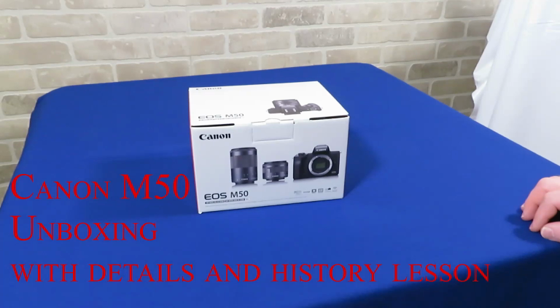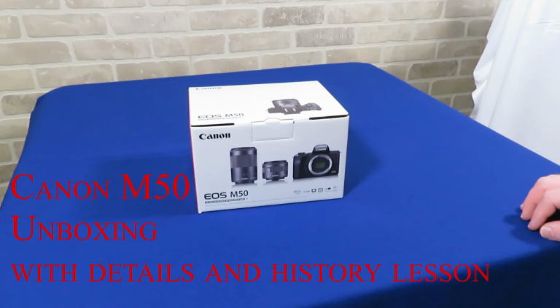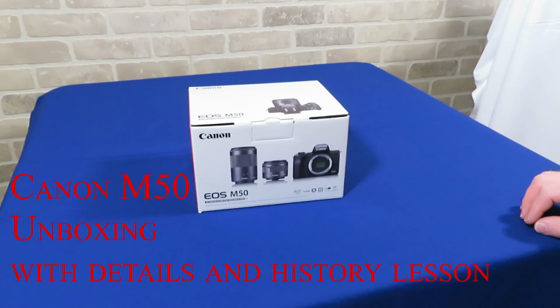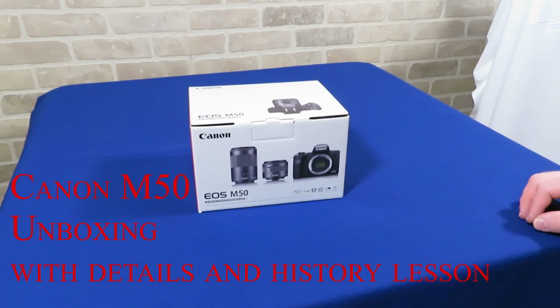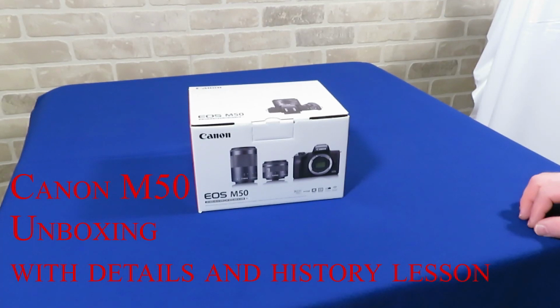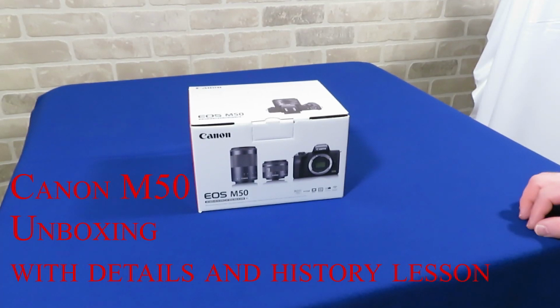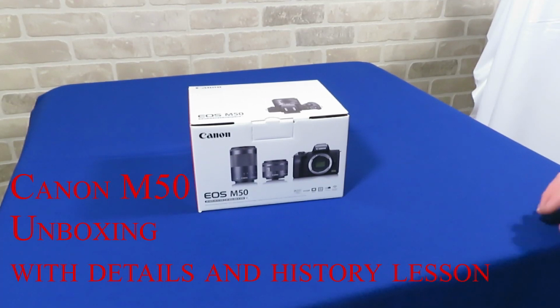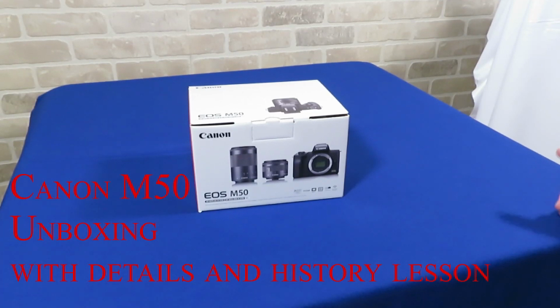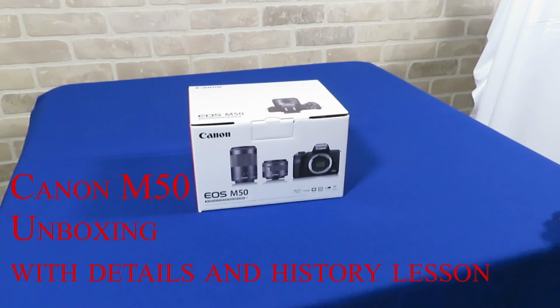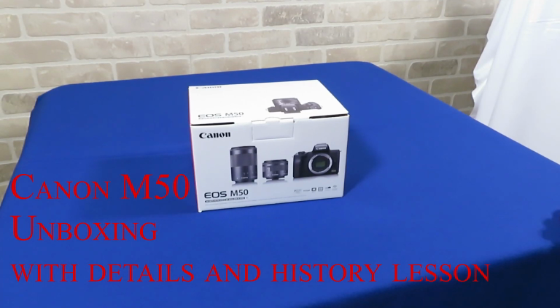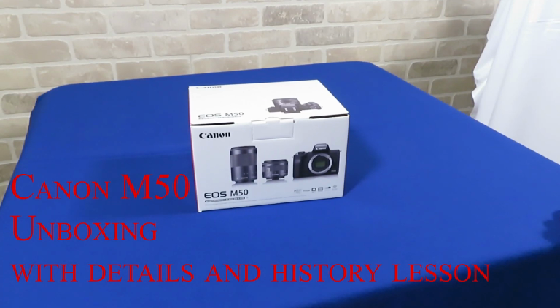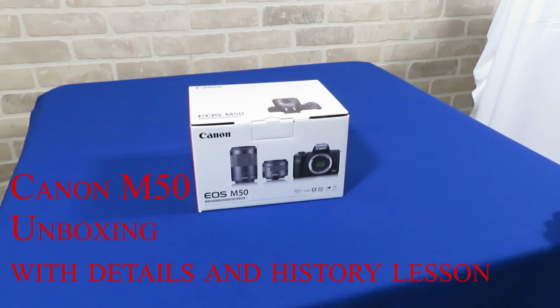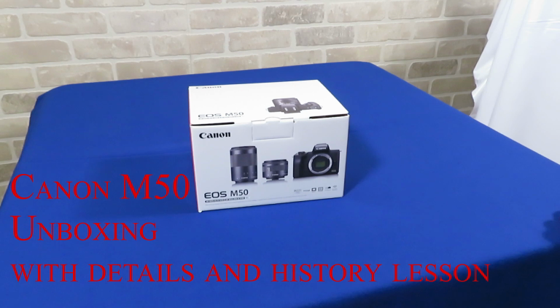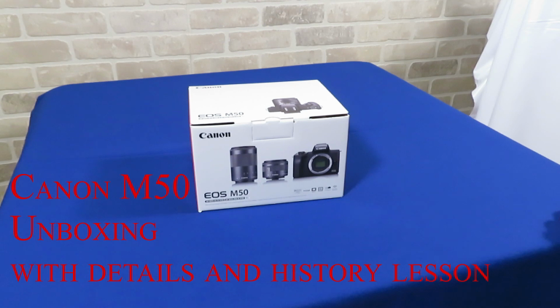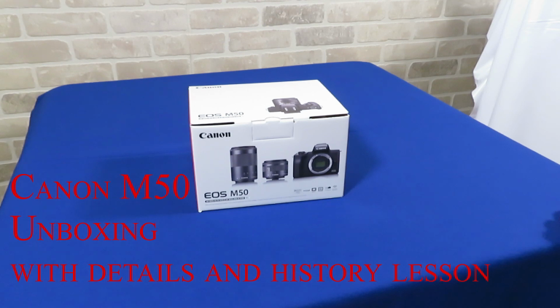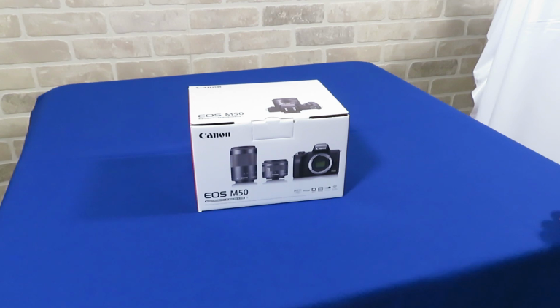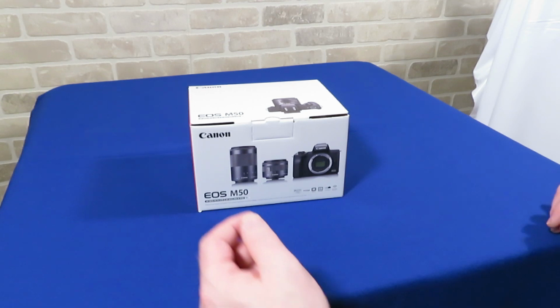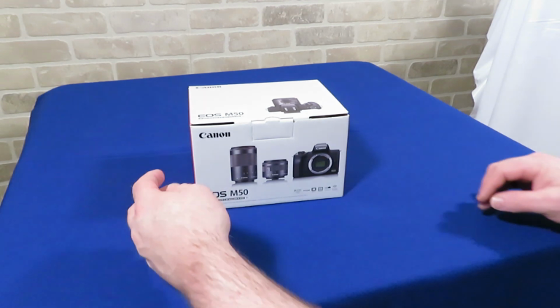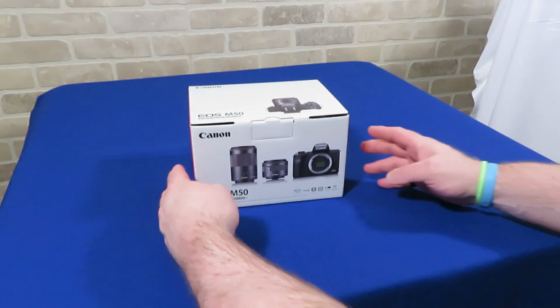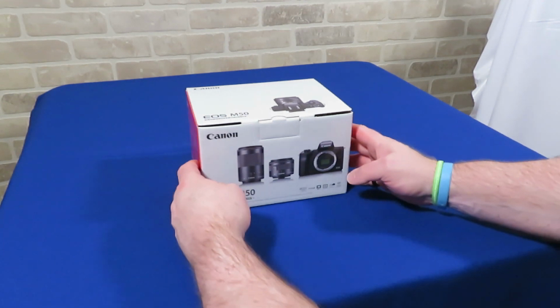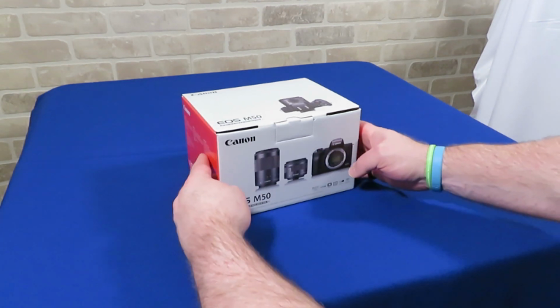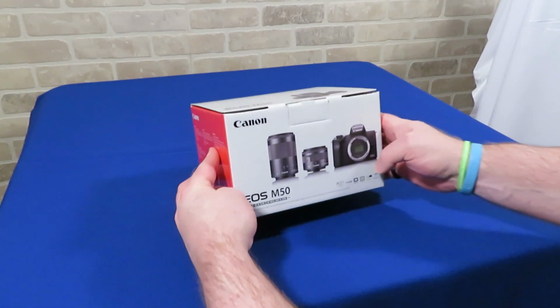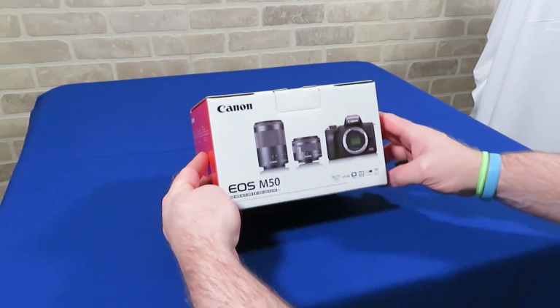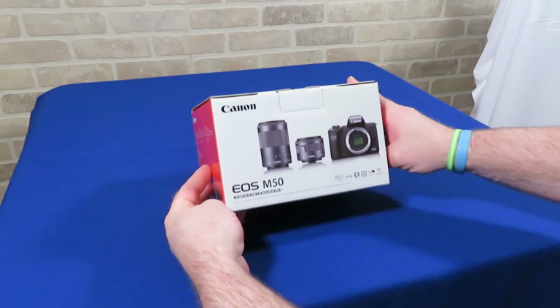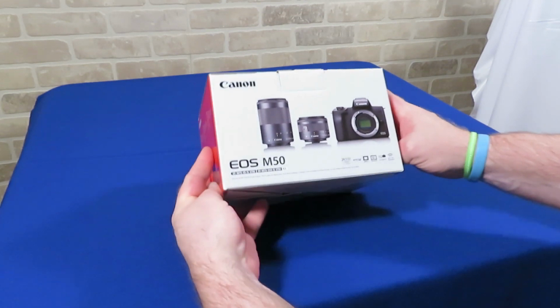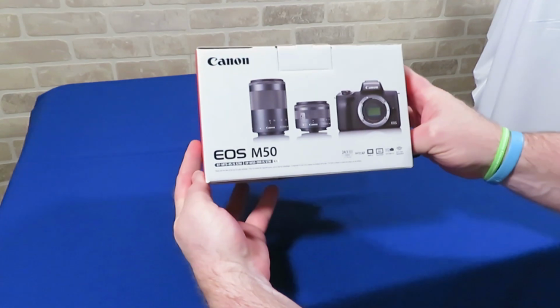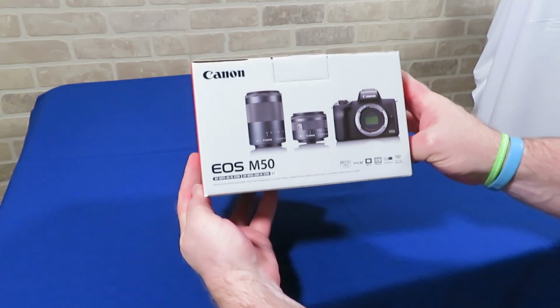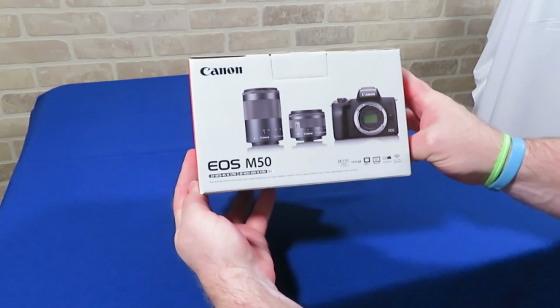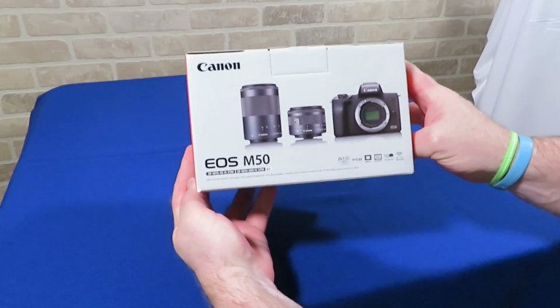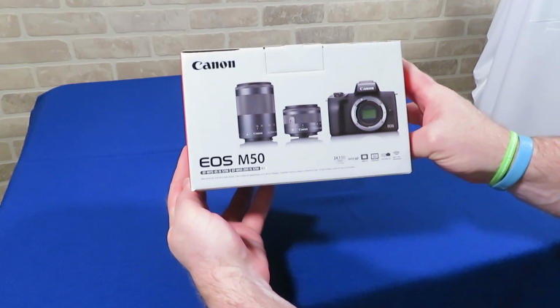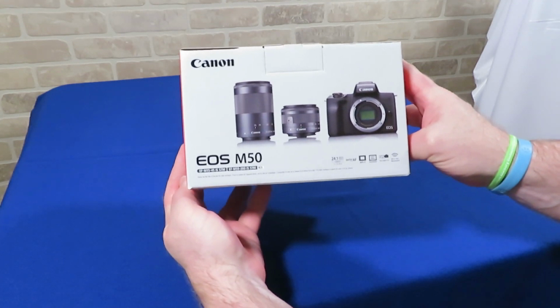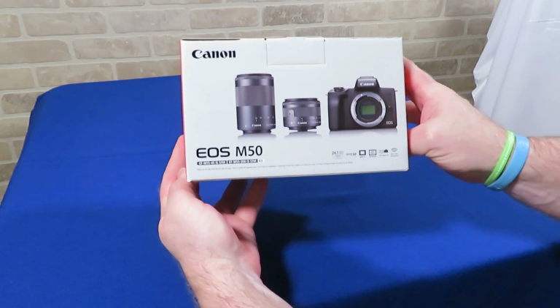Greetings, fellow Carbon-Based Lifeforms. I am Harold the Hair Bear, Jack of All. Today will be part one of the unboxing, details, and first impressions of my new camera gear setup, including the Canon EOS M50 two-lens kit.